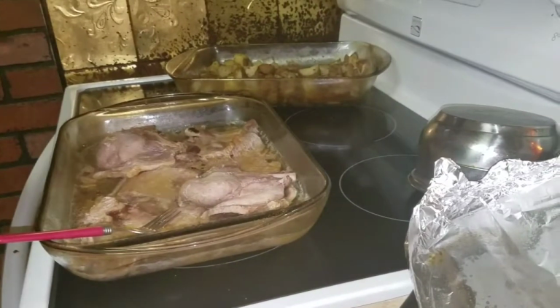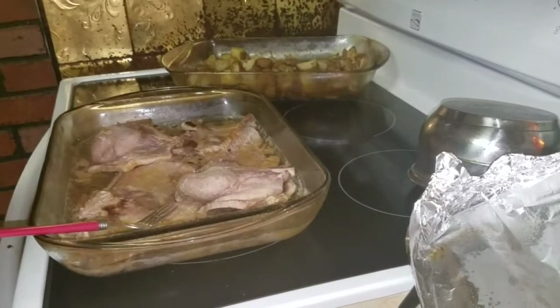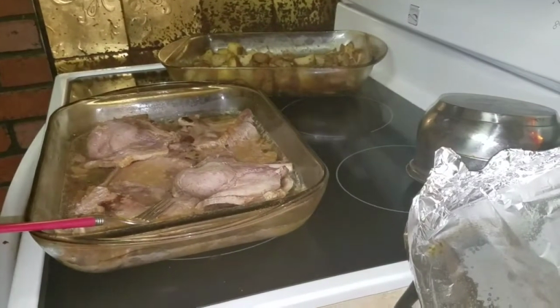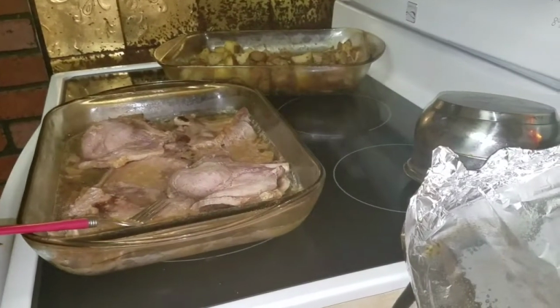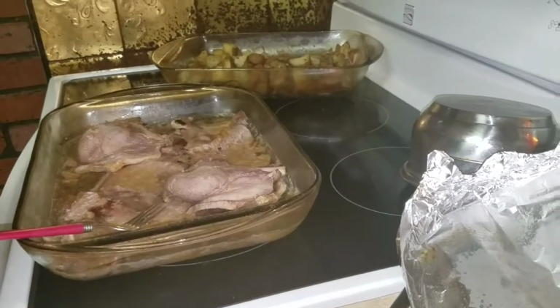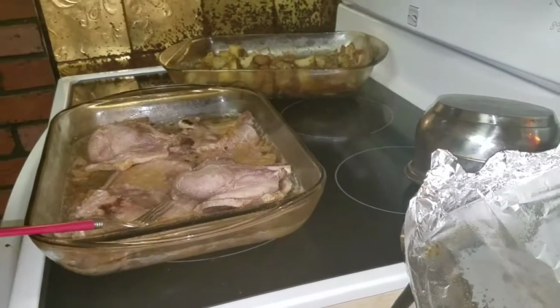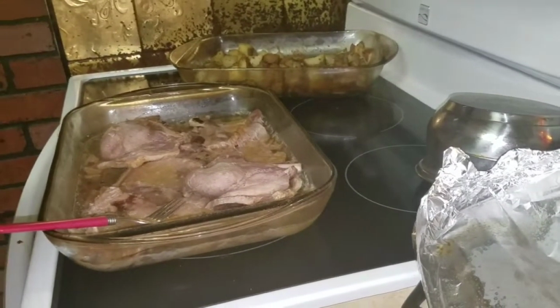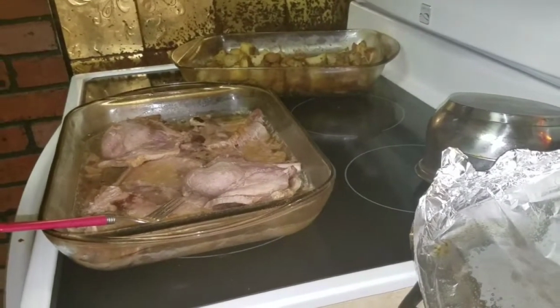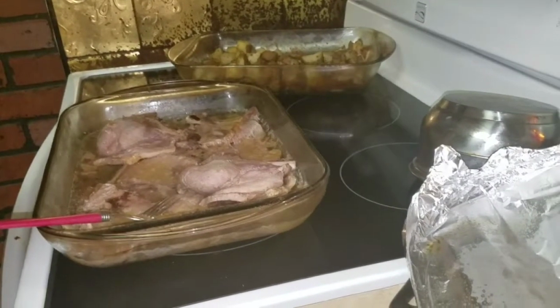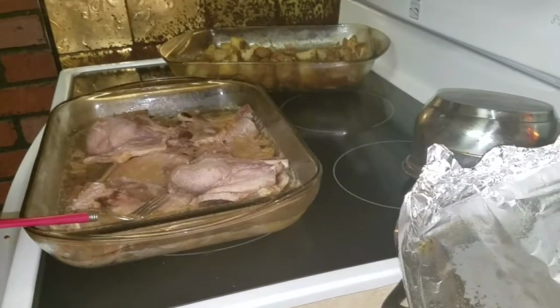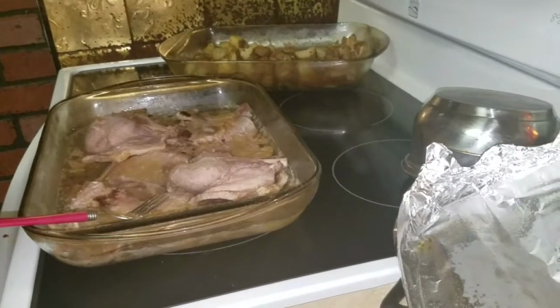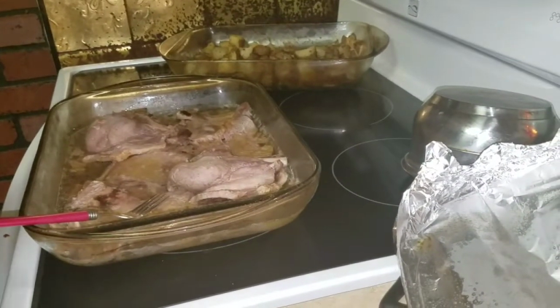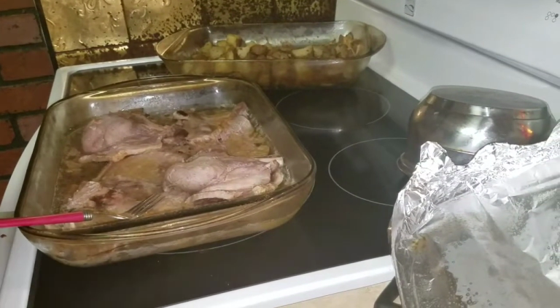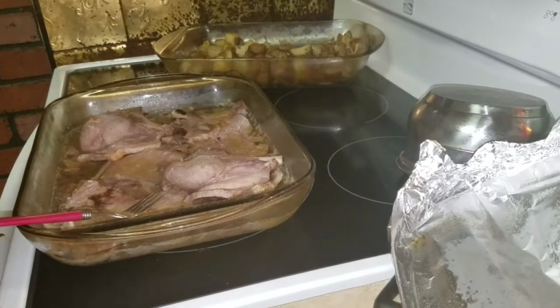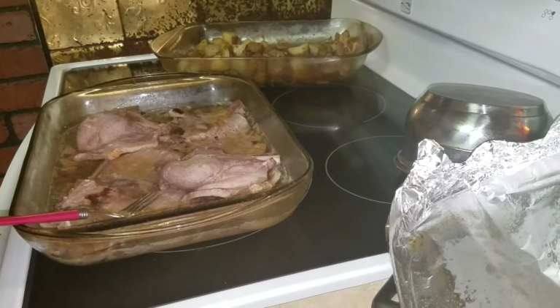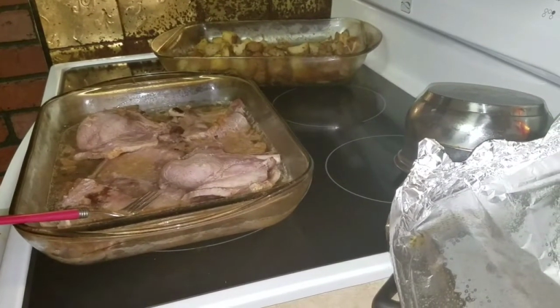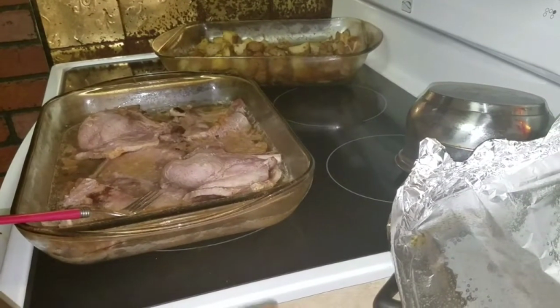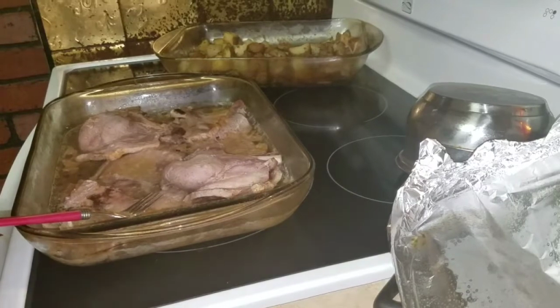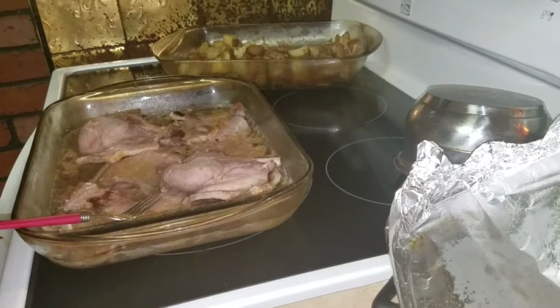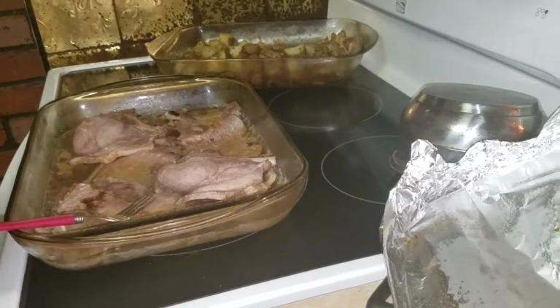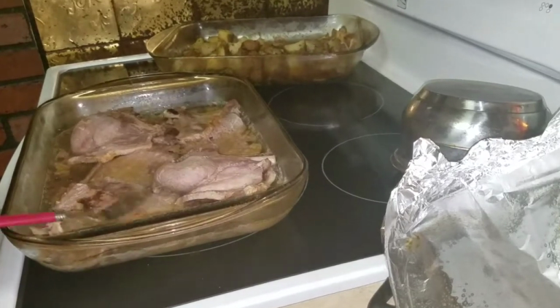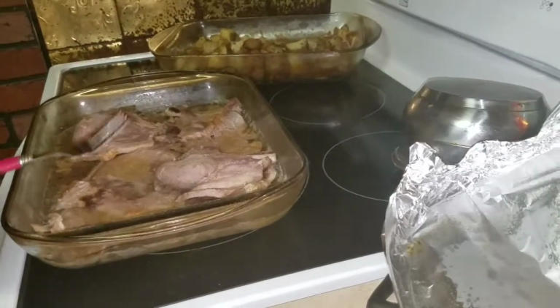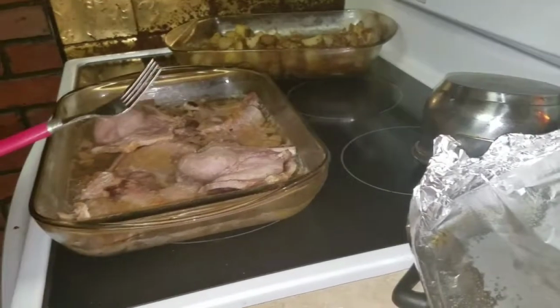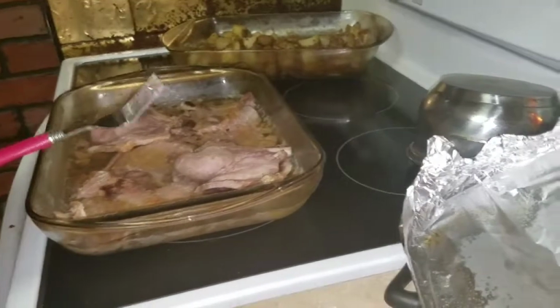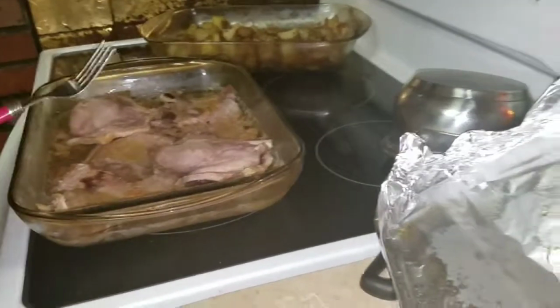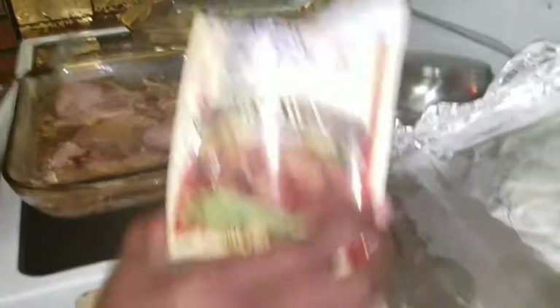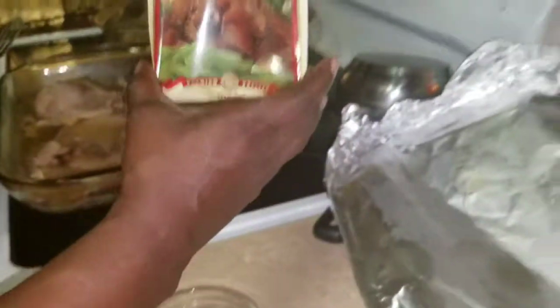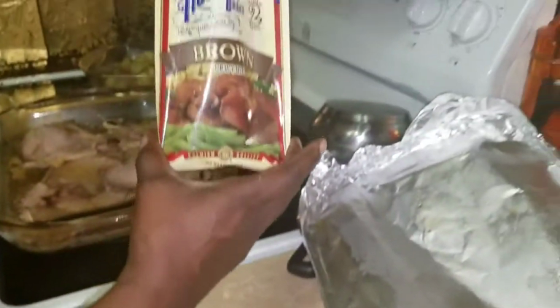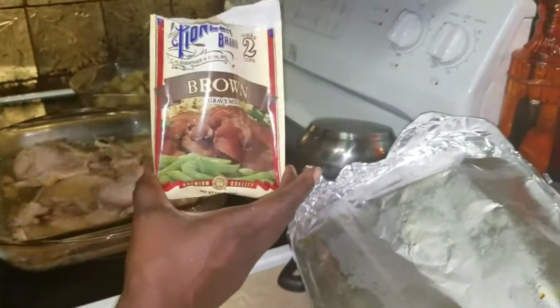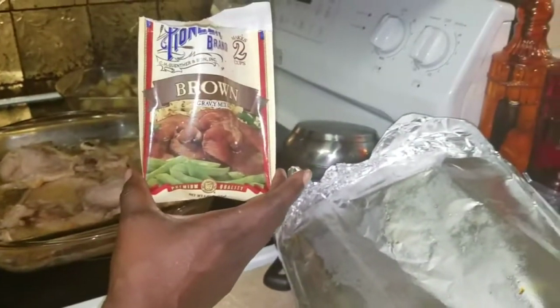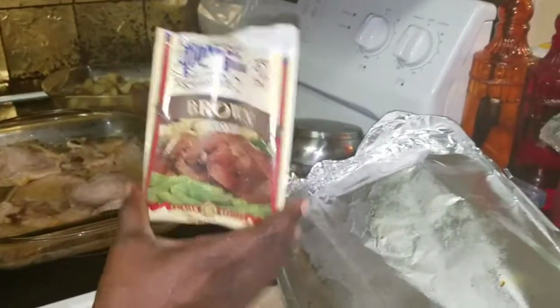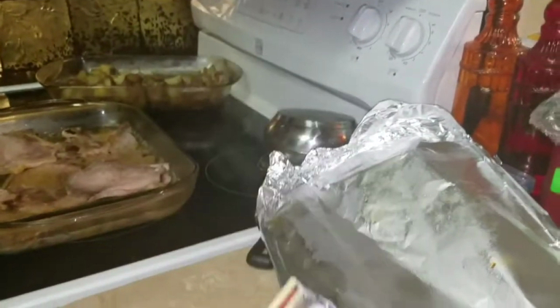My pork chops are ready and now I'm just going to make the gravy. I'm just using a brown gravy package.